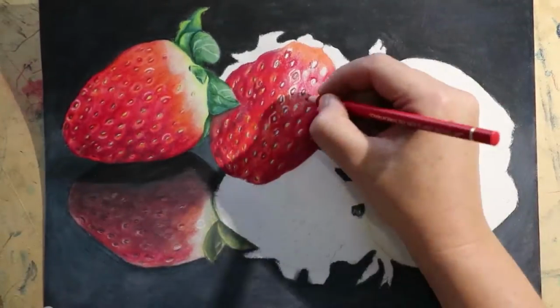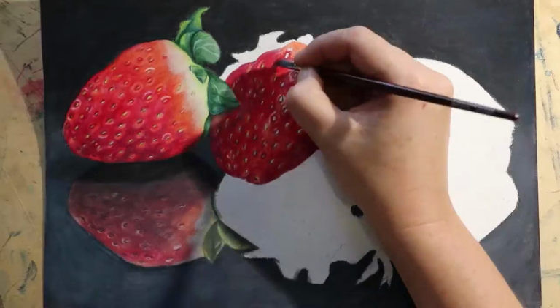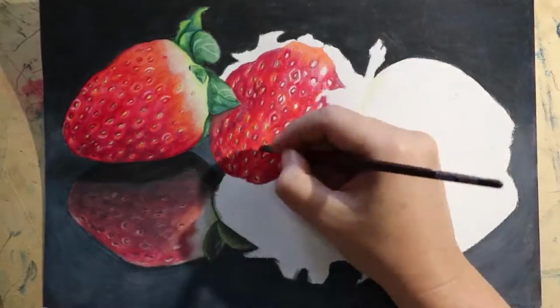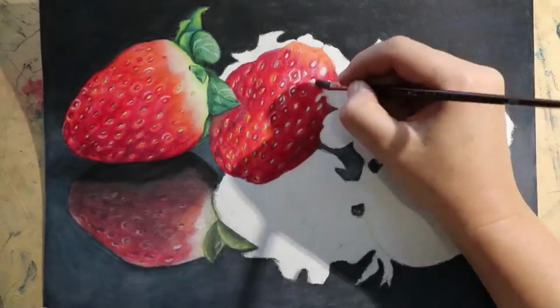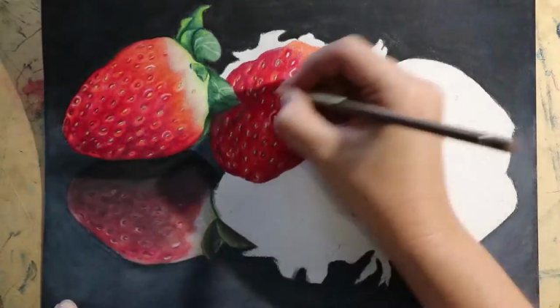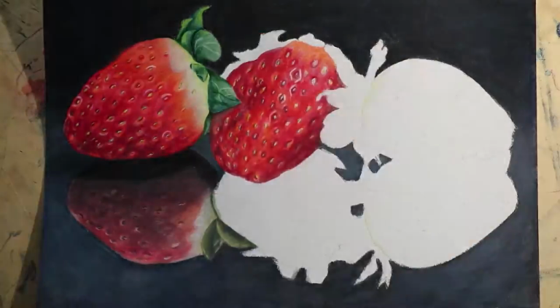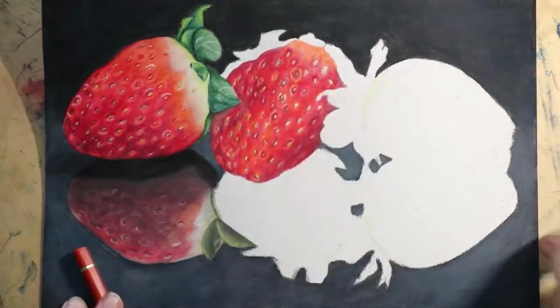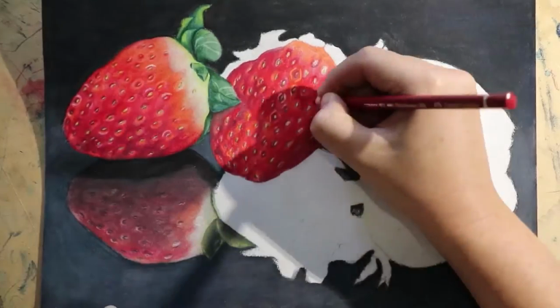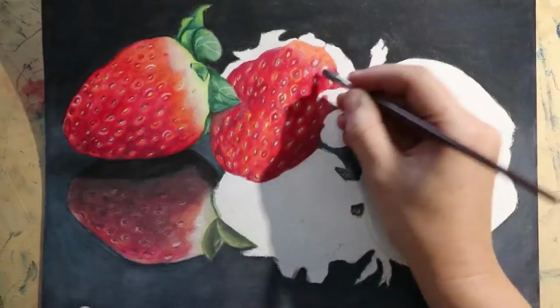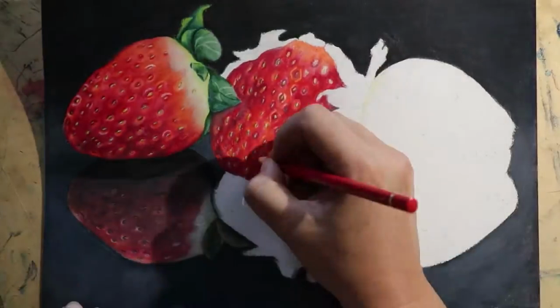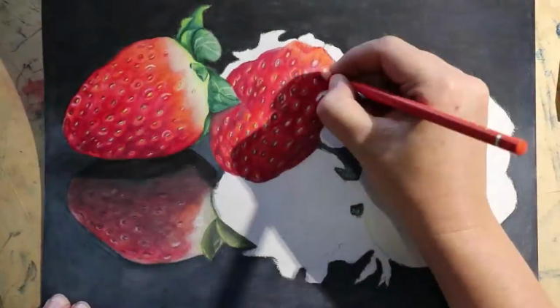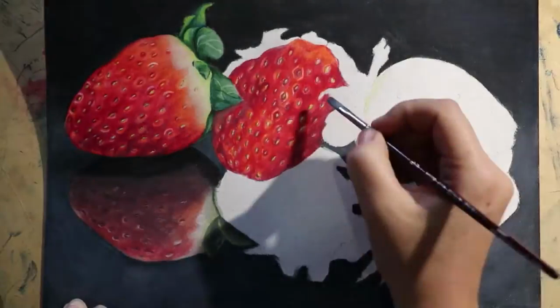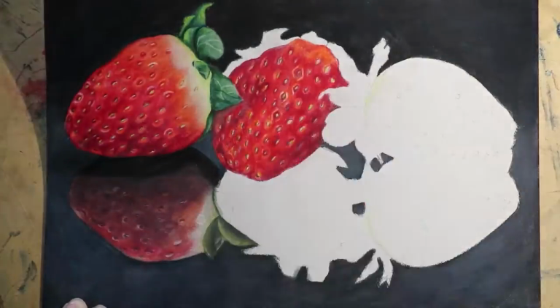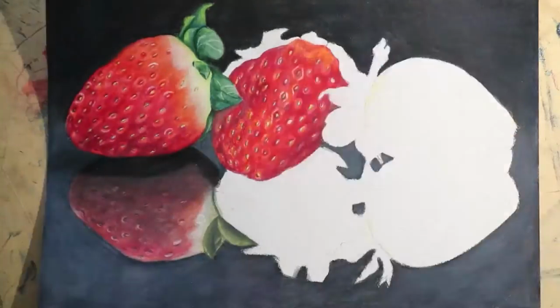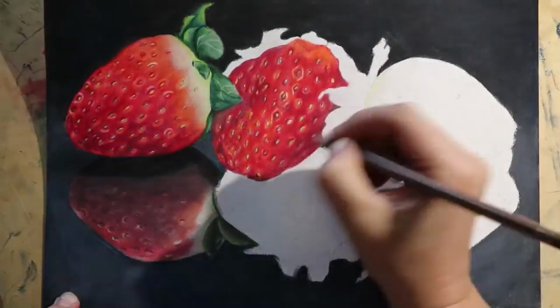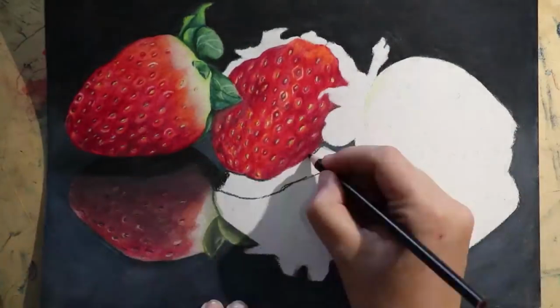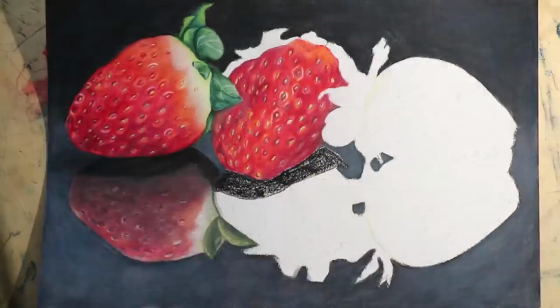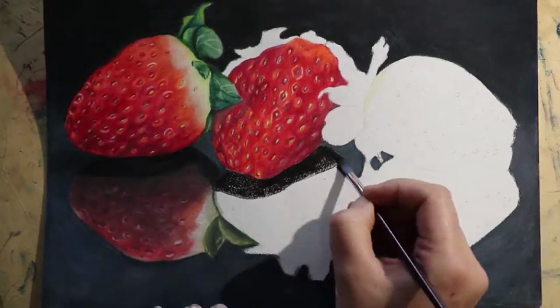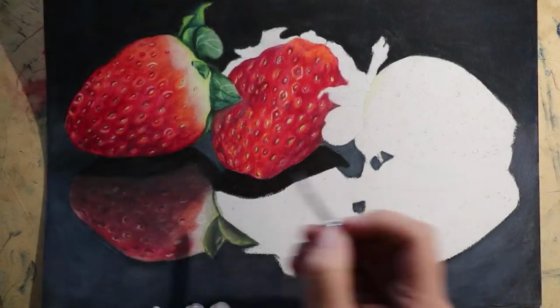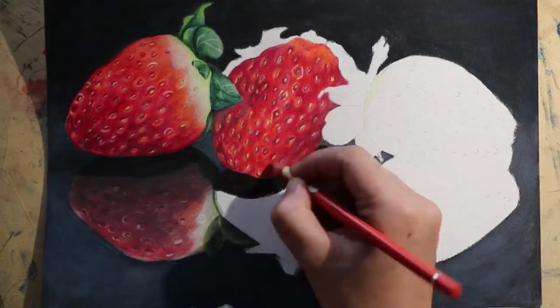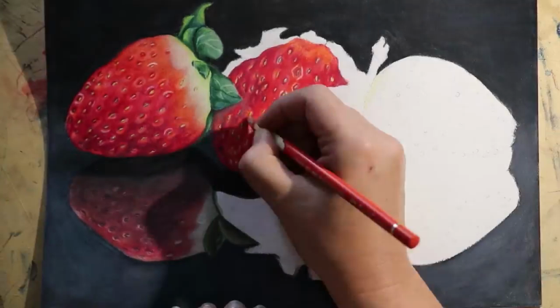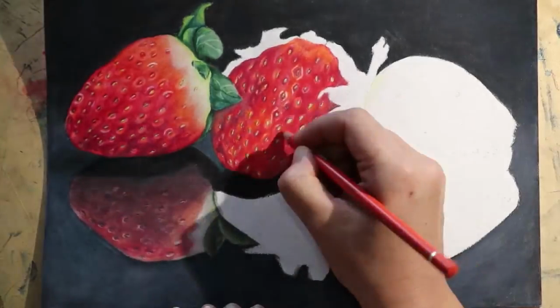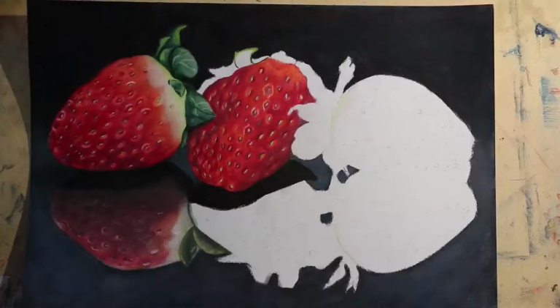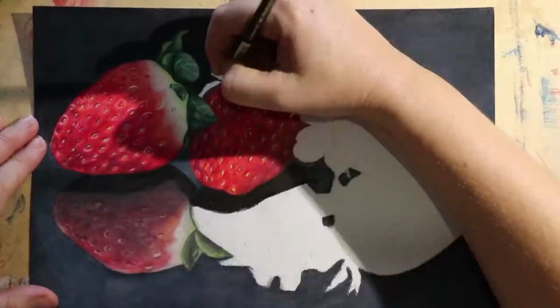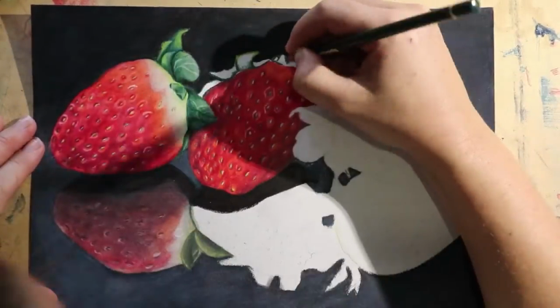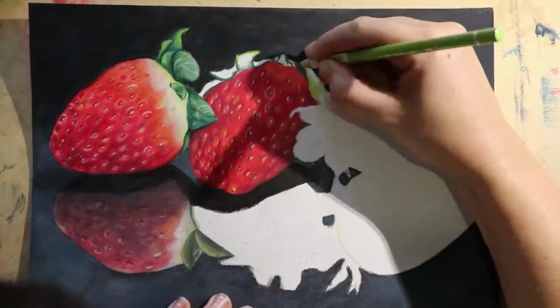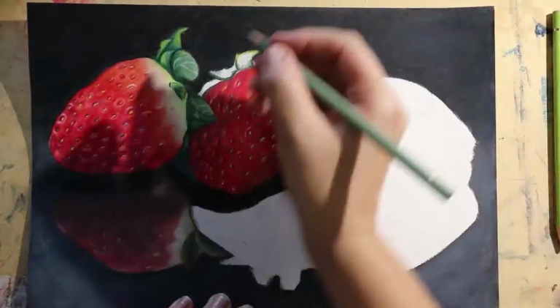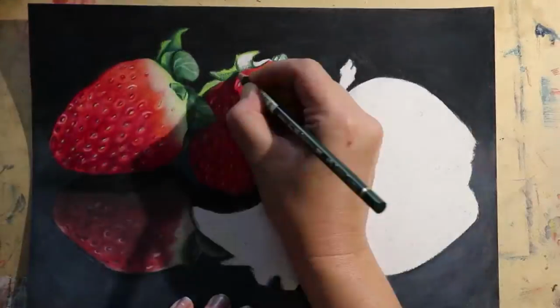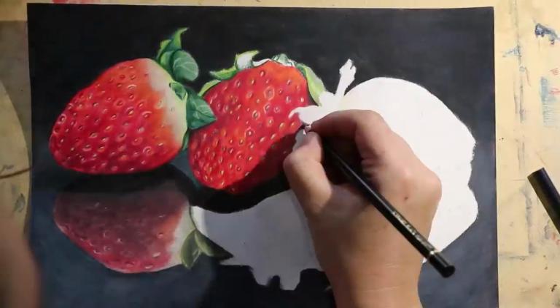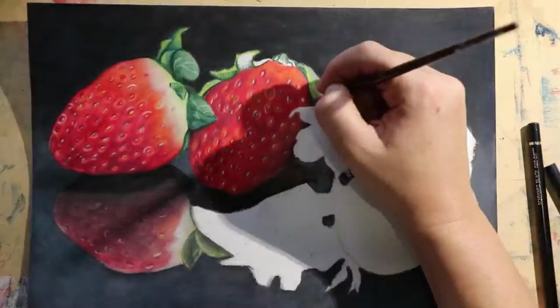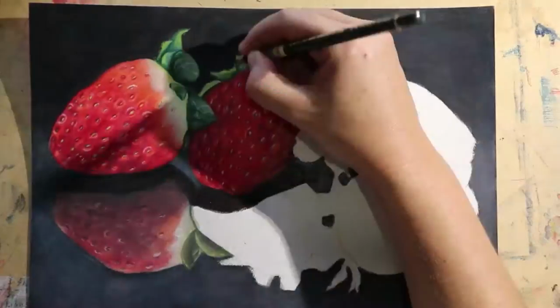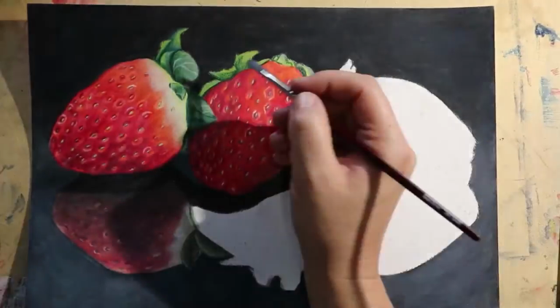I used two very separate sets of colors to render the strawberries and their reflections. On the top, where I wanted everything to be really bright and eye-catching, I used my most vibrant reds — the deep reds and the scarlets and everything that really sort of has a punch.